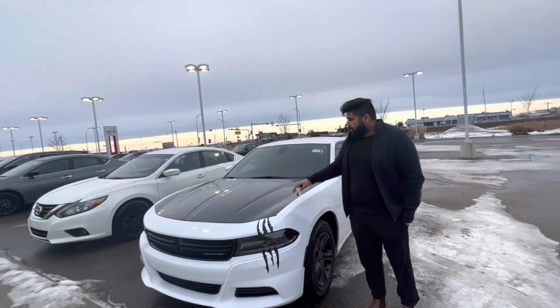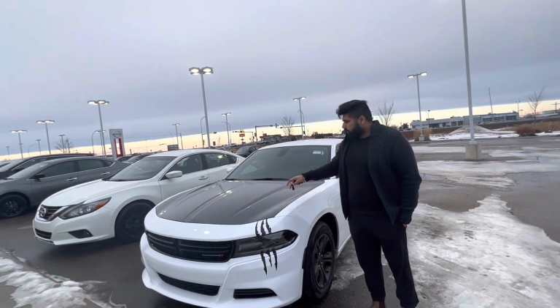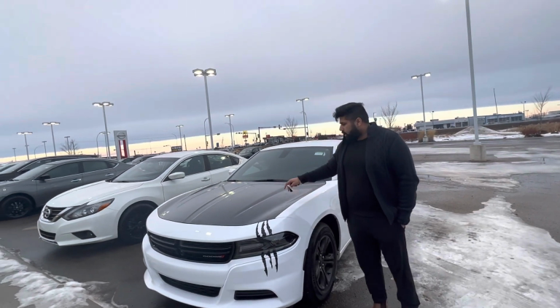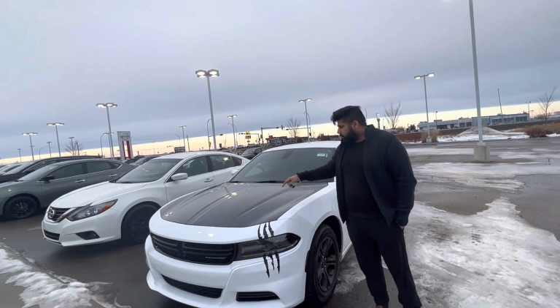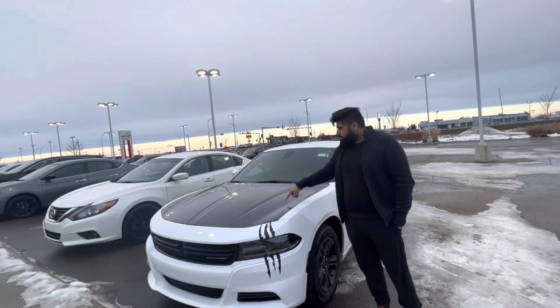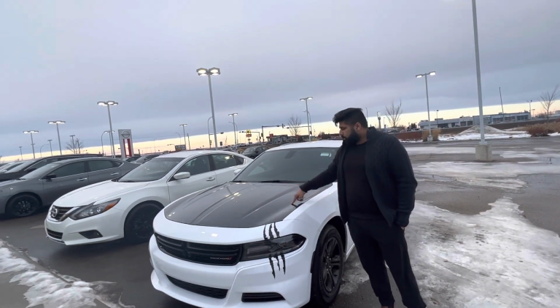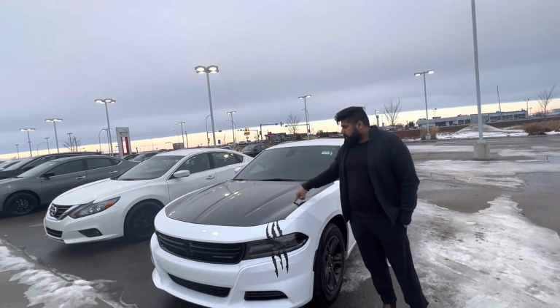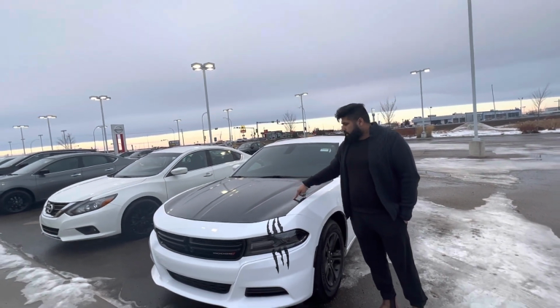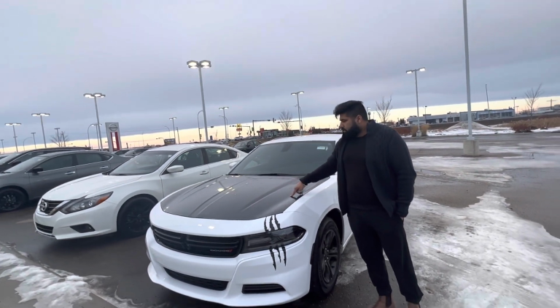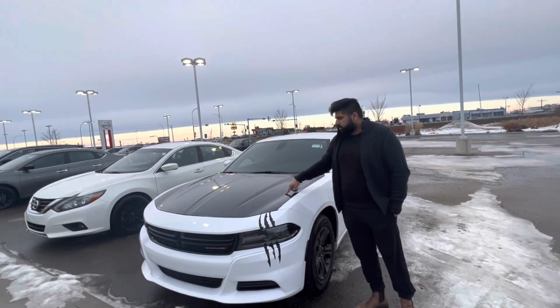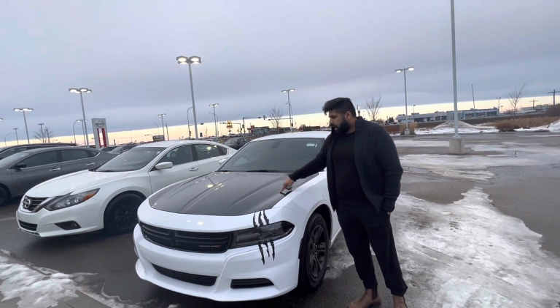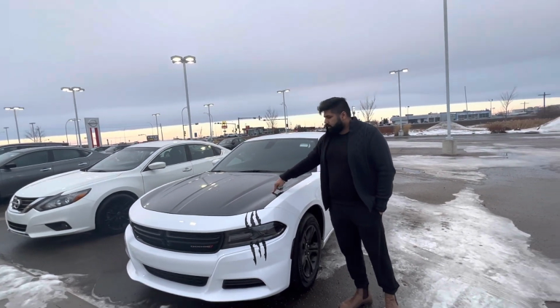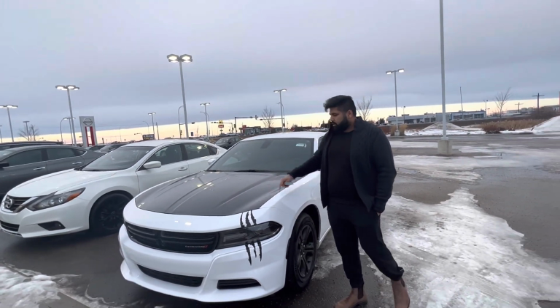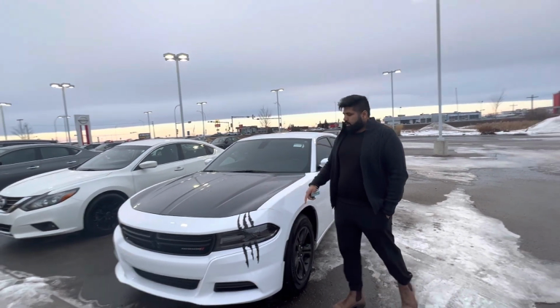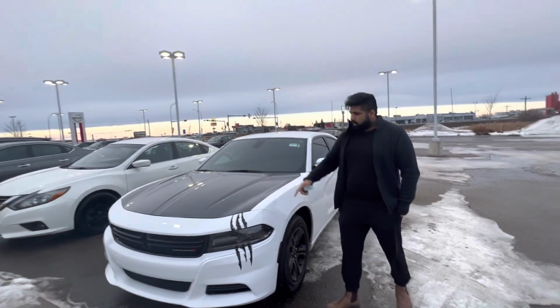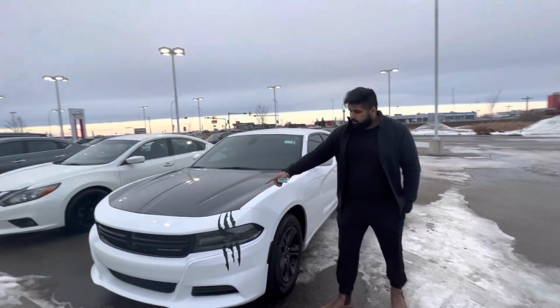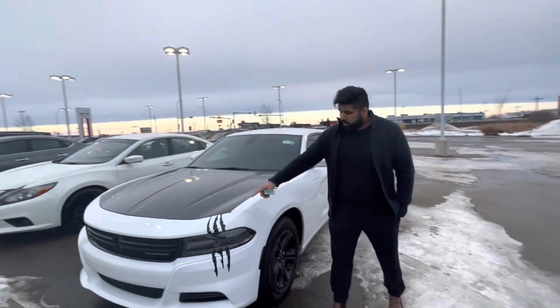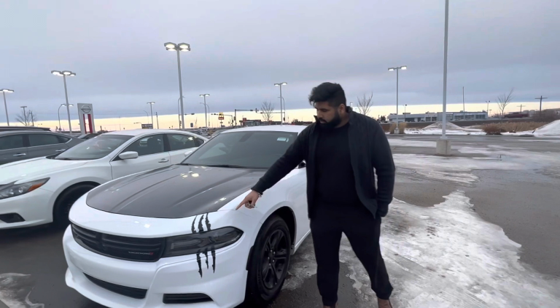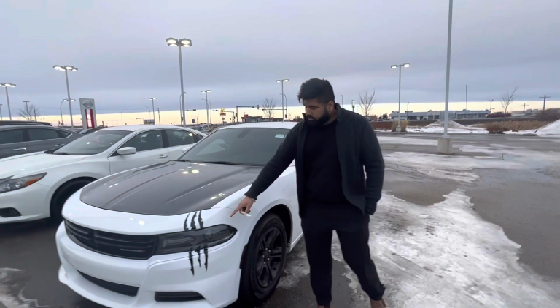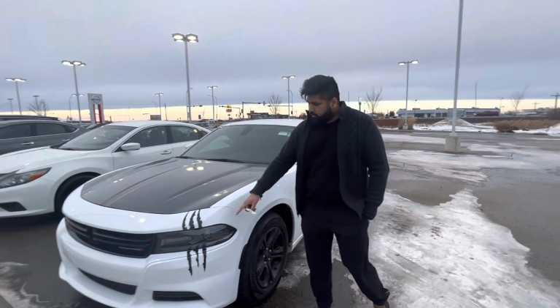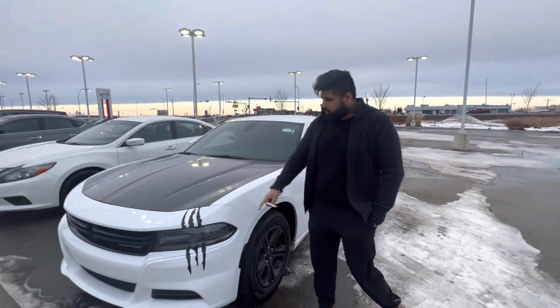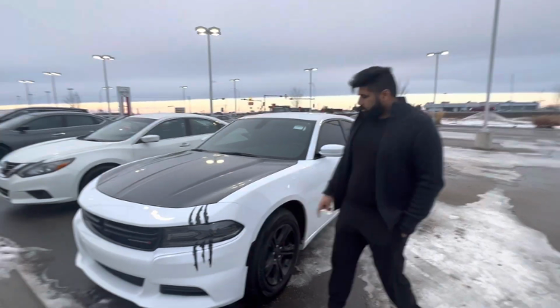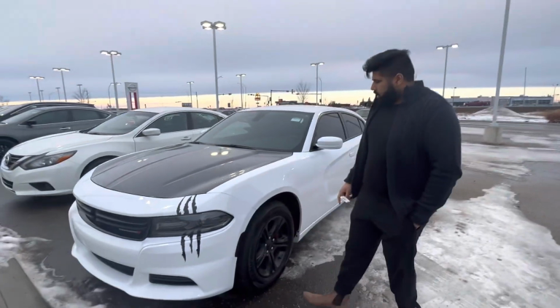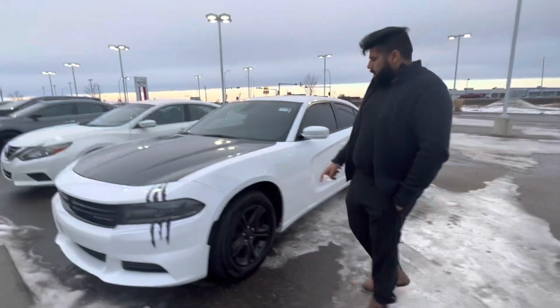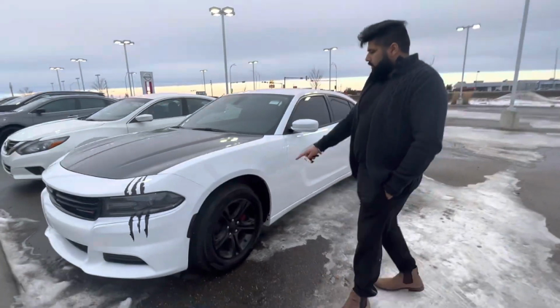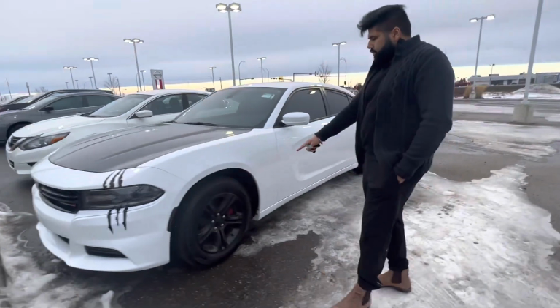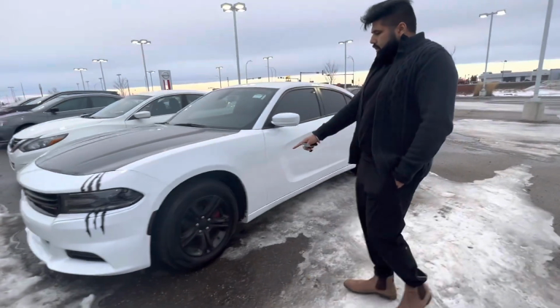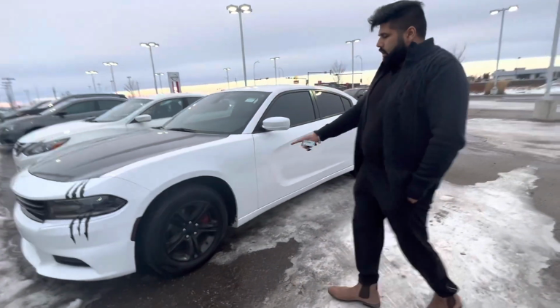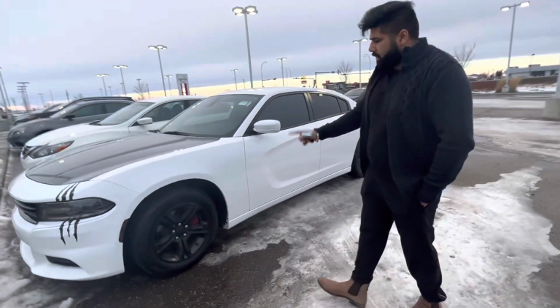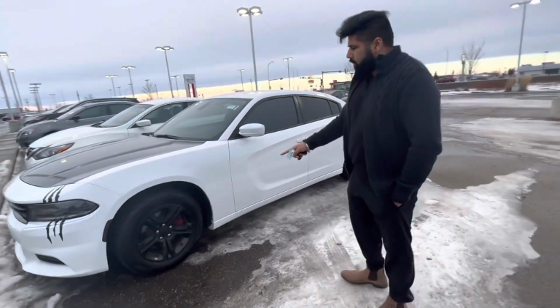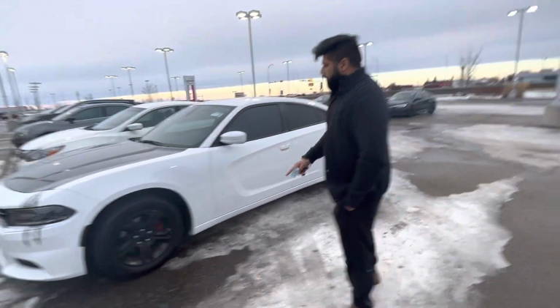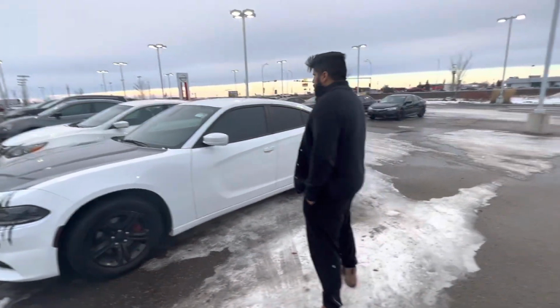In the front, you have your carbon fiber hood, which is wrapped. And then you got some nice stickers on the front. You got your black rims as well.